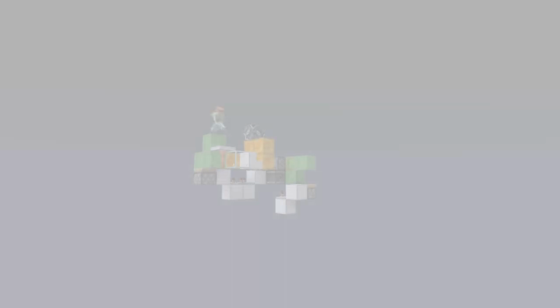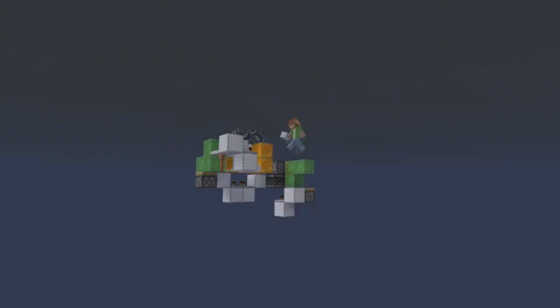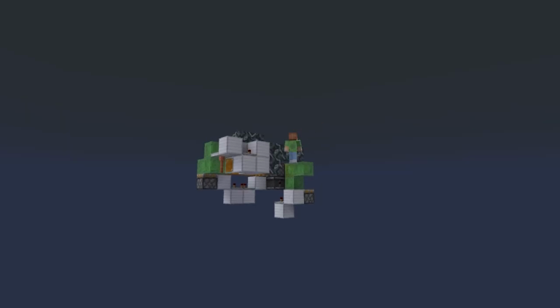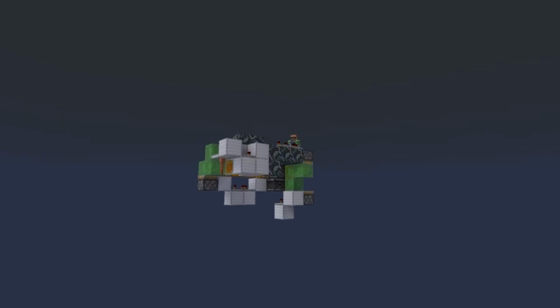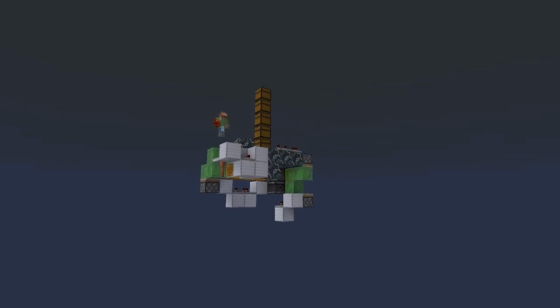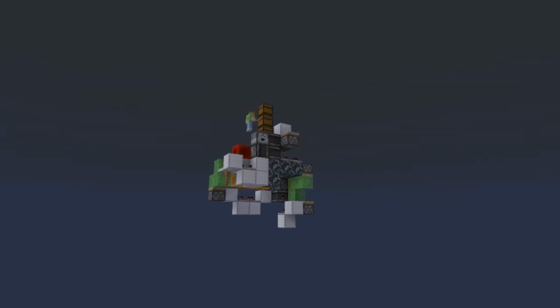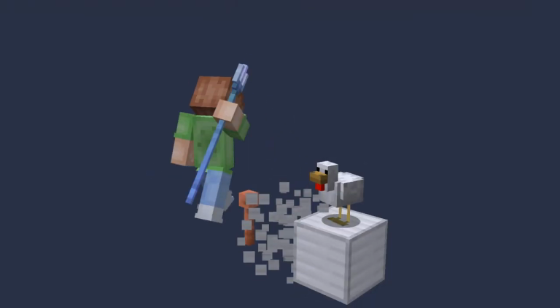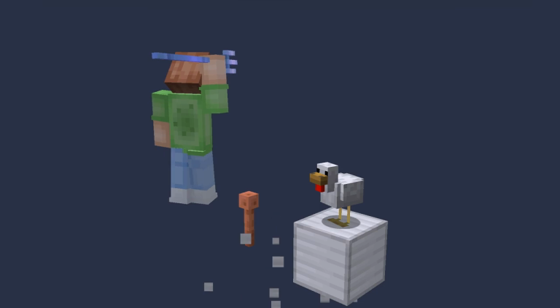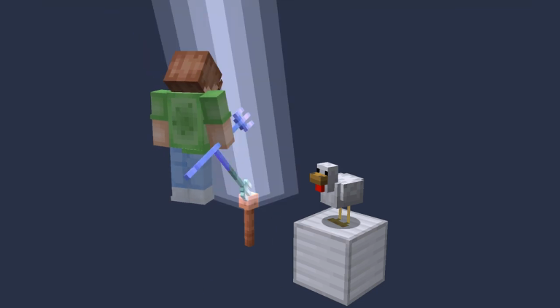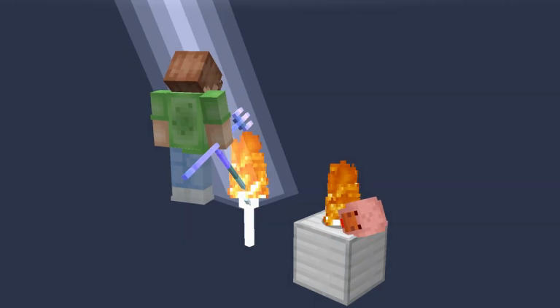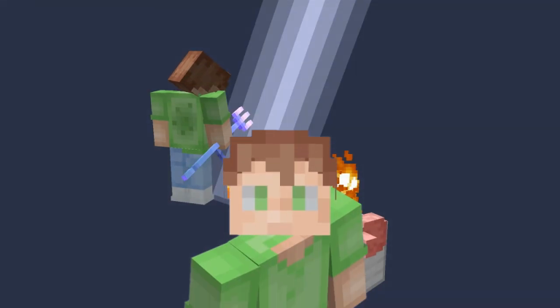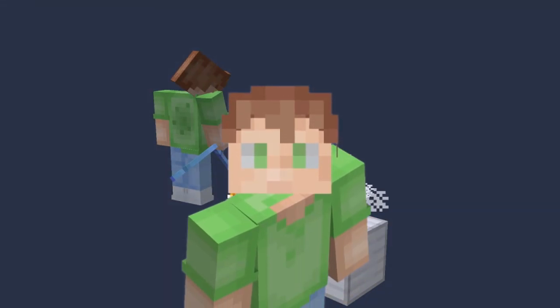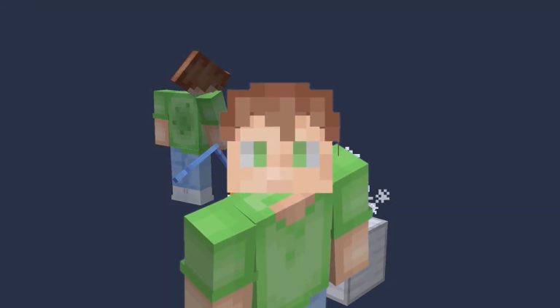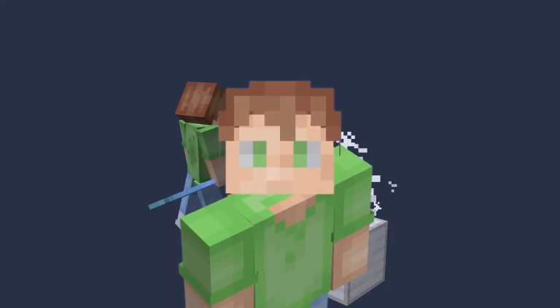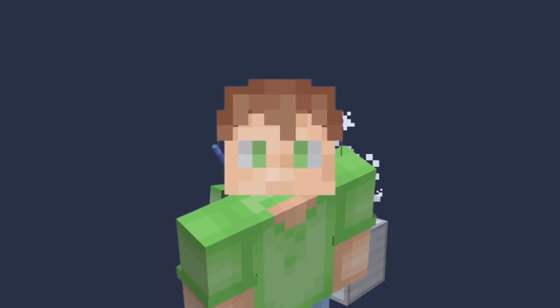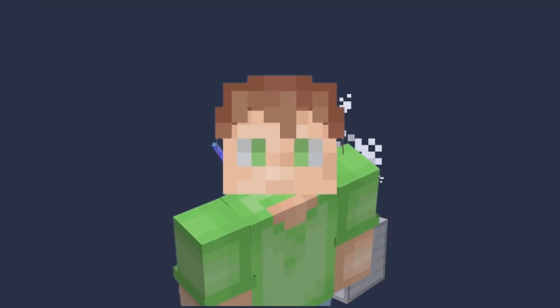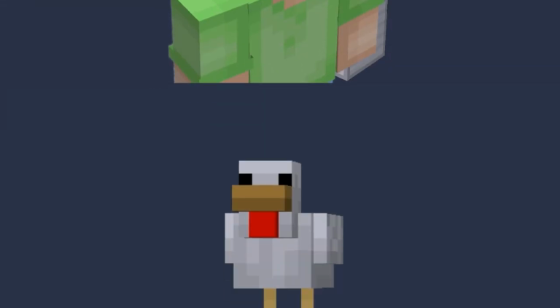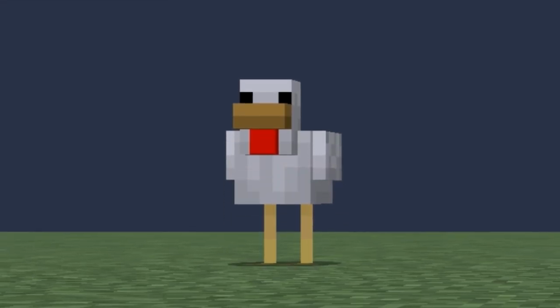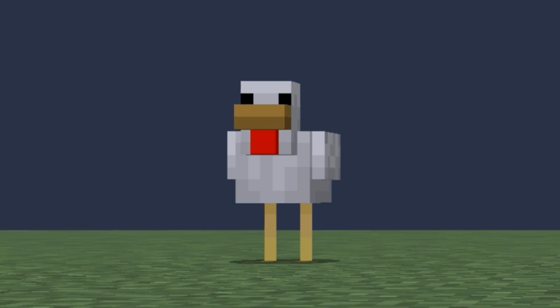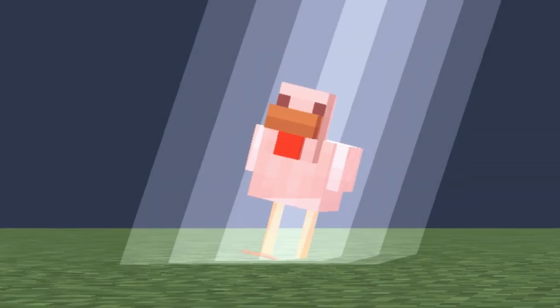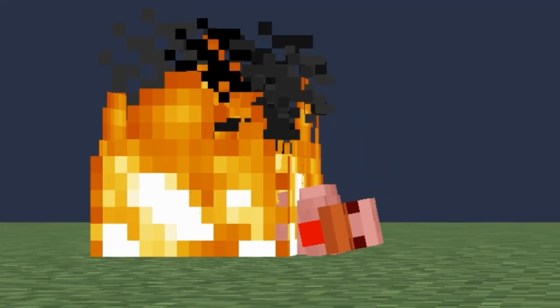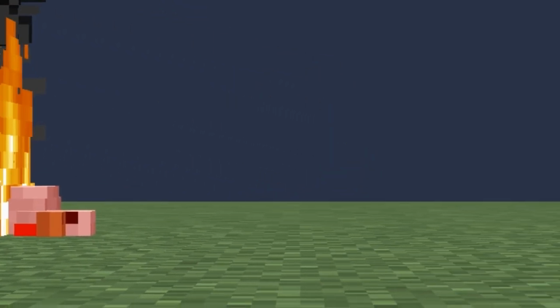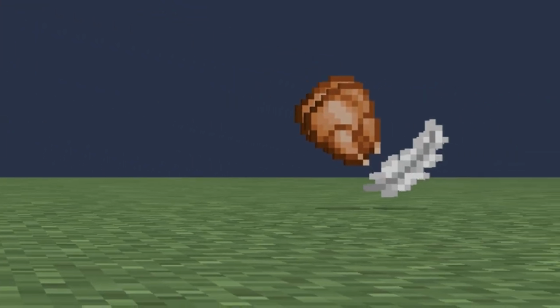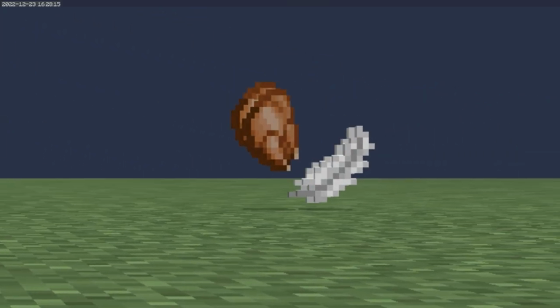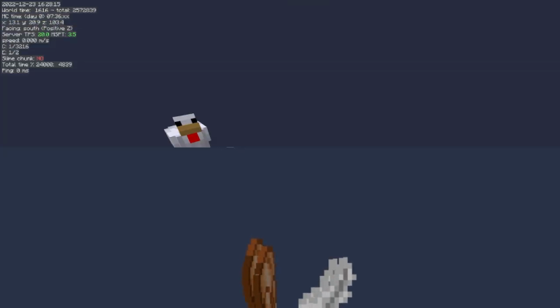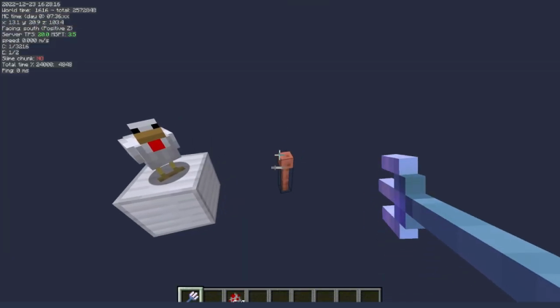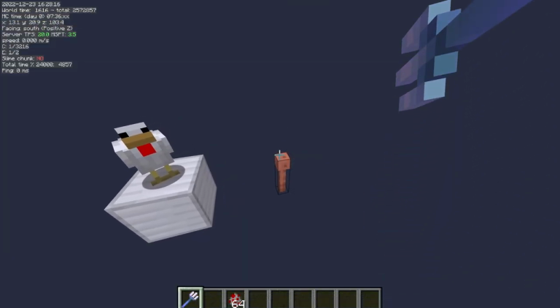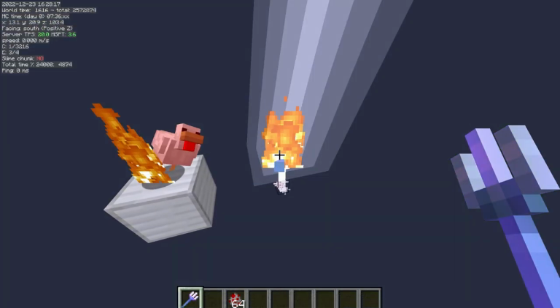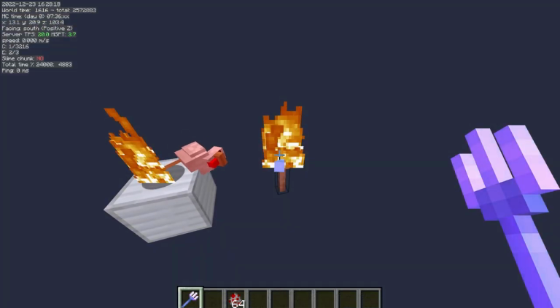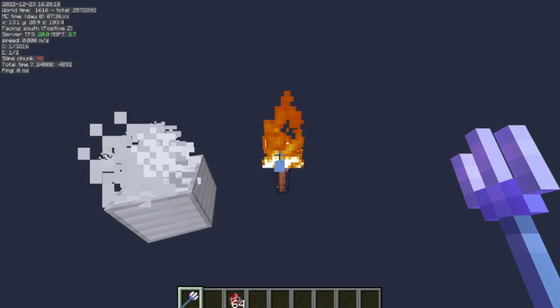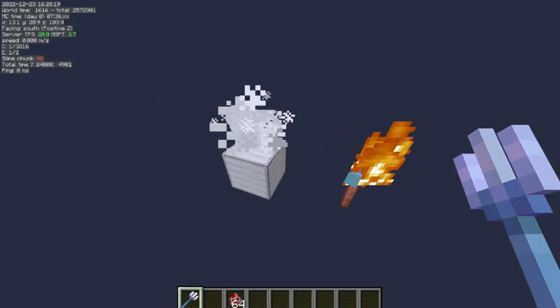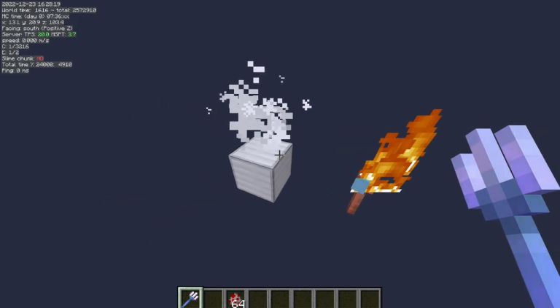There was a problem with me designing this machine, as I literally had no idea how lightning worked. So, some testing was in order. The first thing I want to check is if striking a chicken with lightning will make it drop cooked chicken. So I guess let's test it out. Just nothing dropped in the first place.